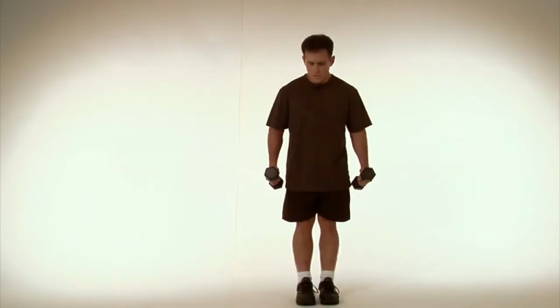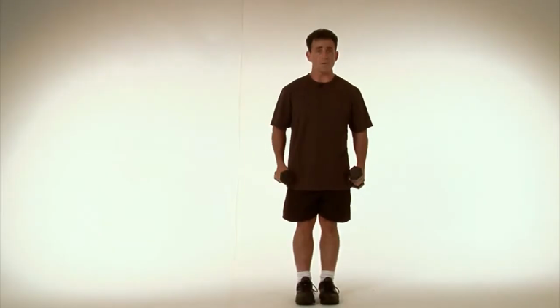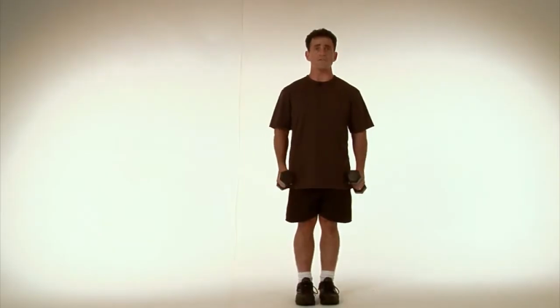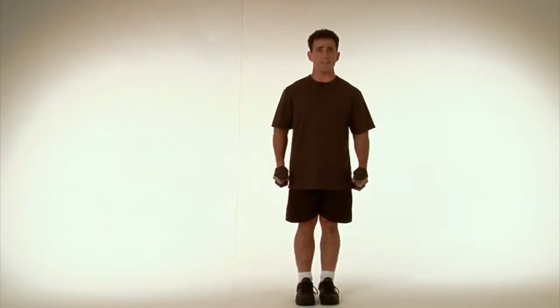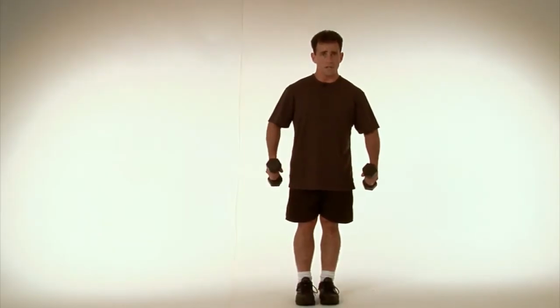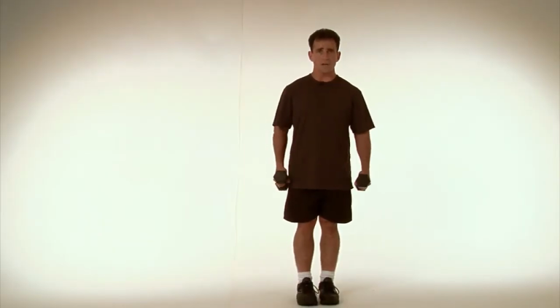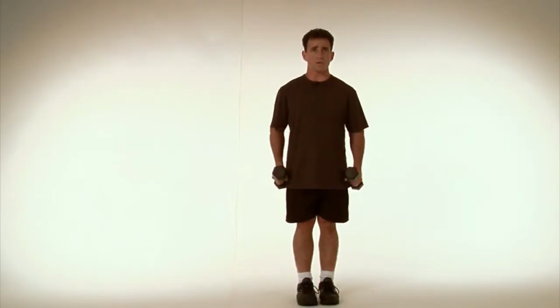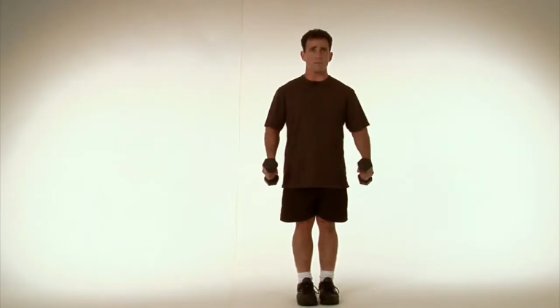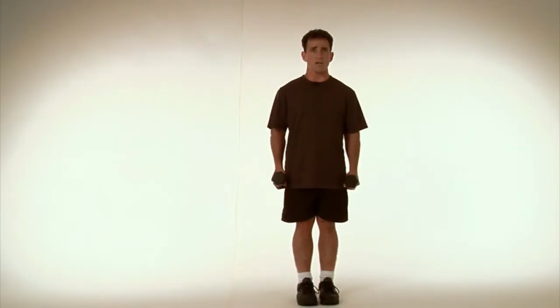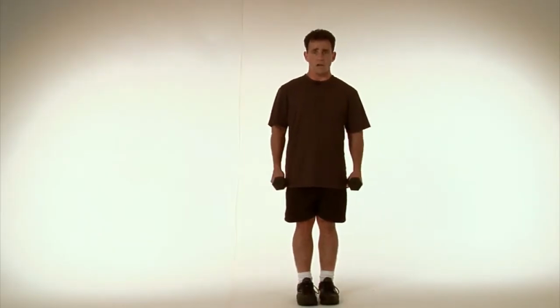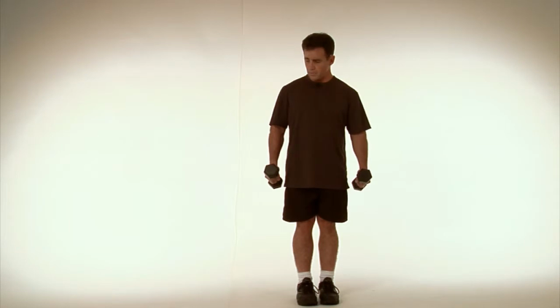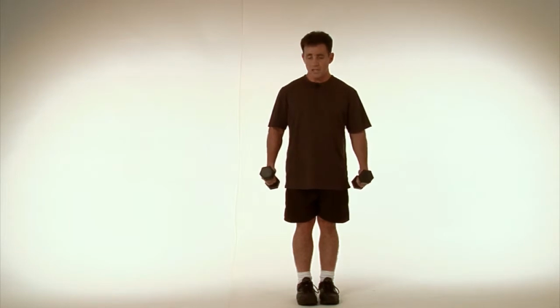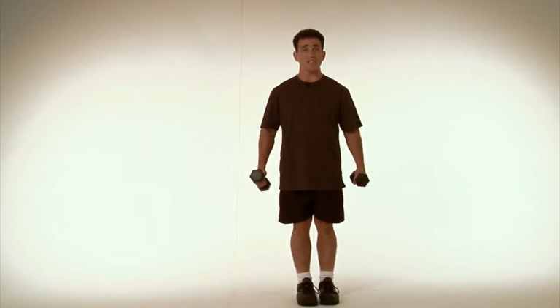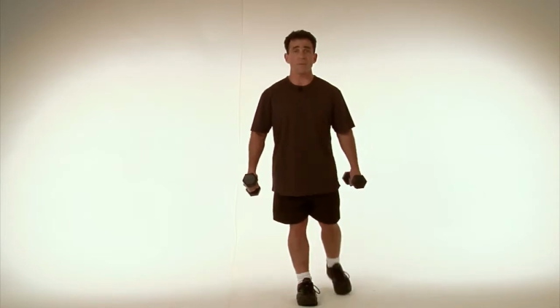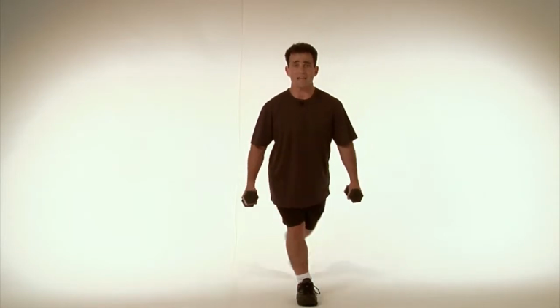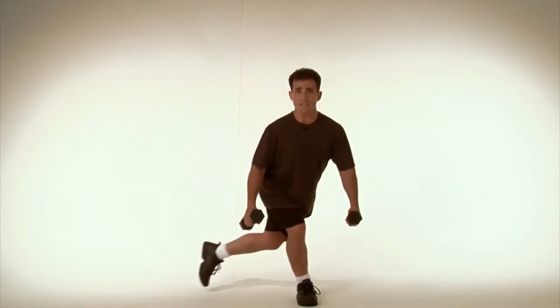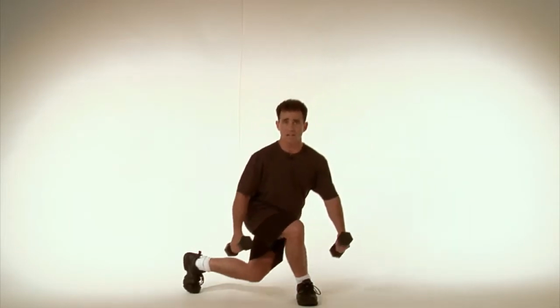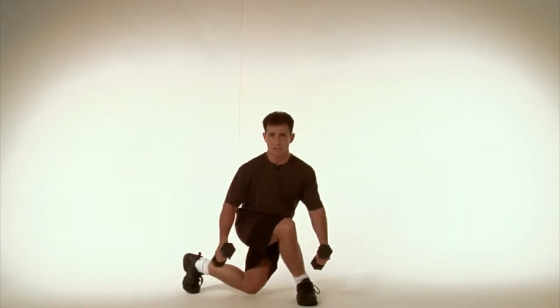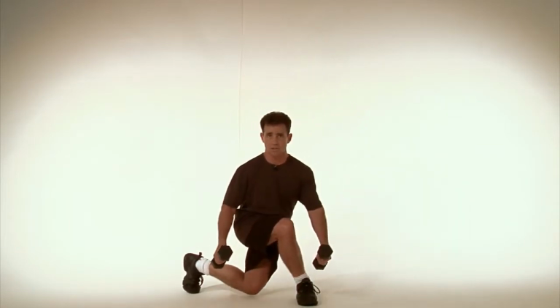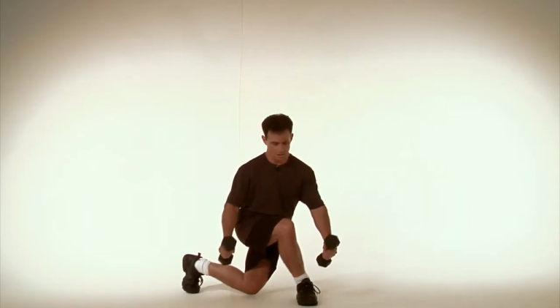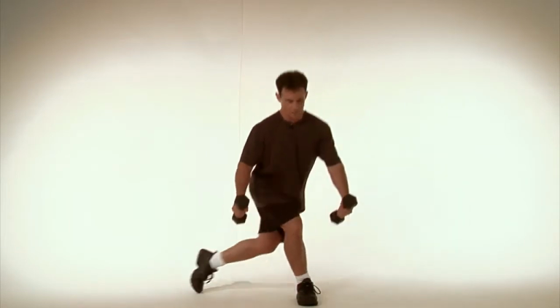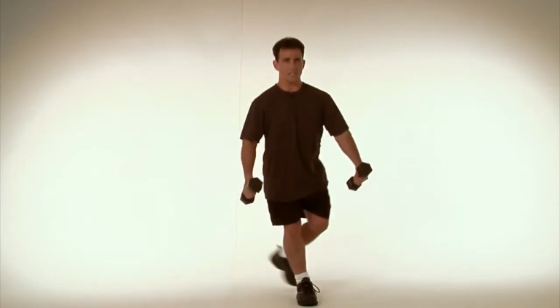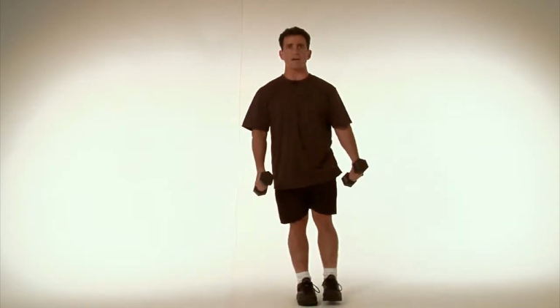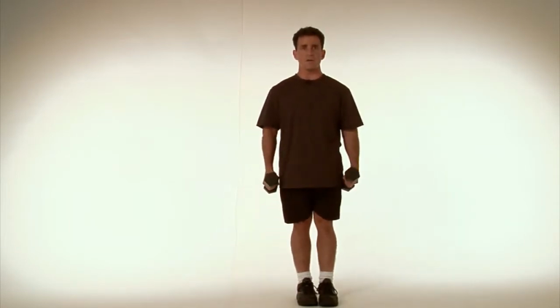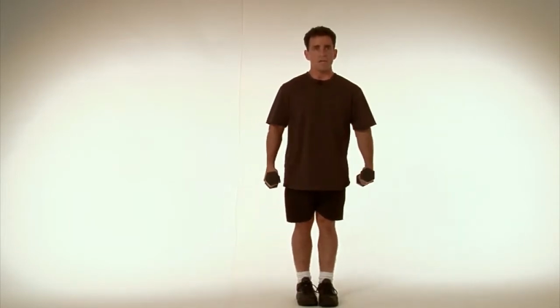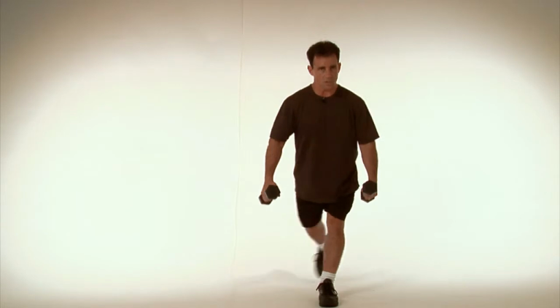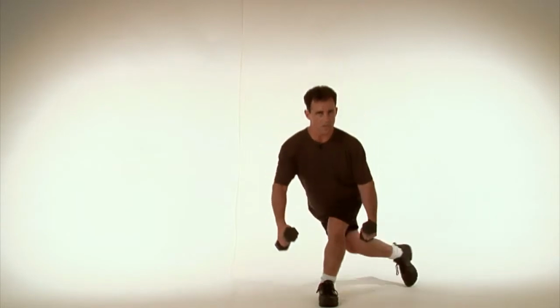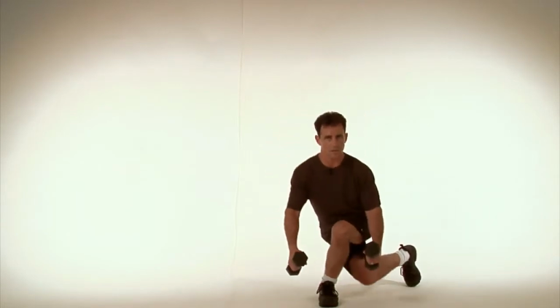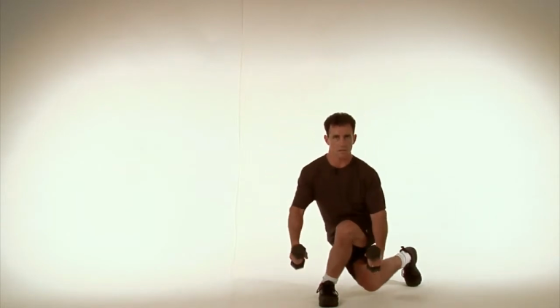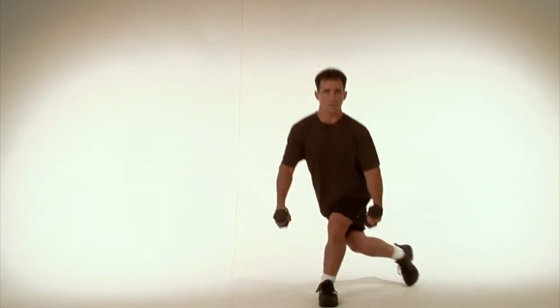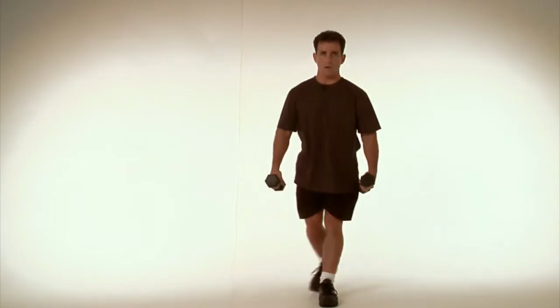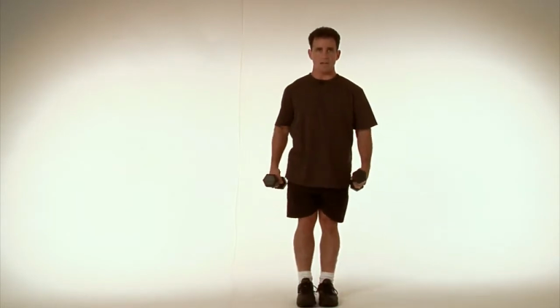Stand with both feet together, dumbbells or barbell upon the body. You're going to step back into the side into a curtsy and then stand back on up. Switch legs, come all back up.